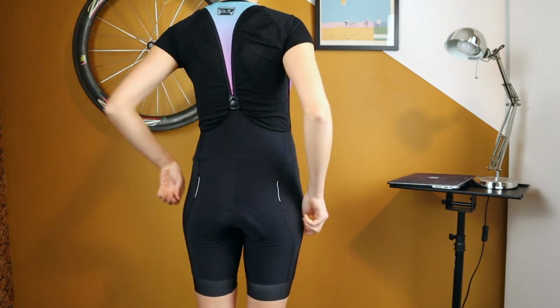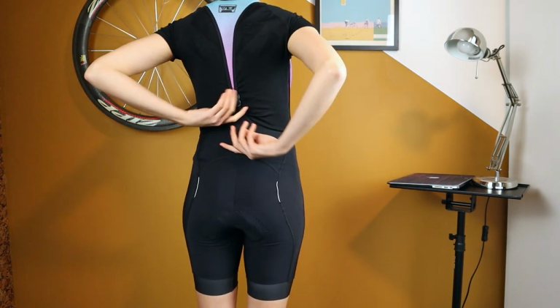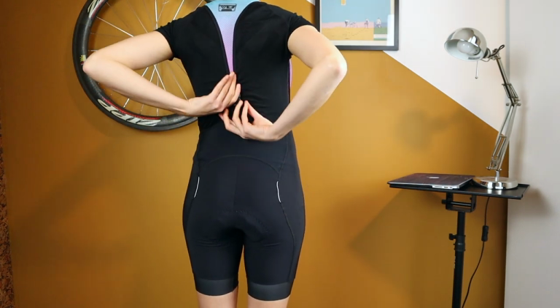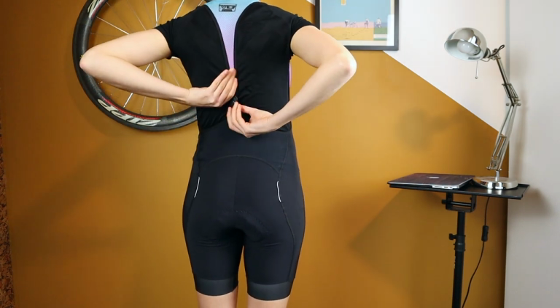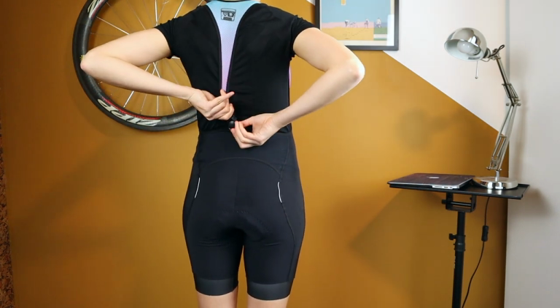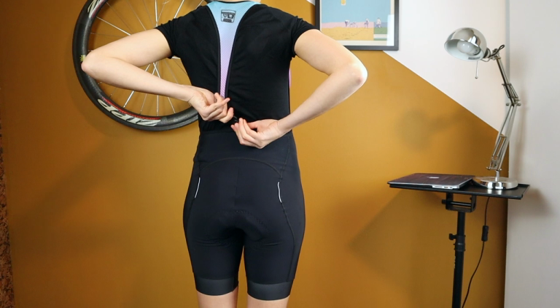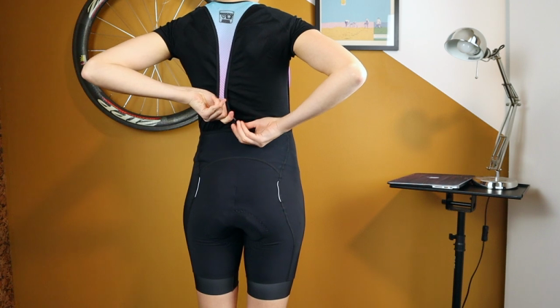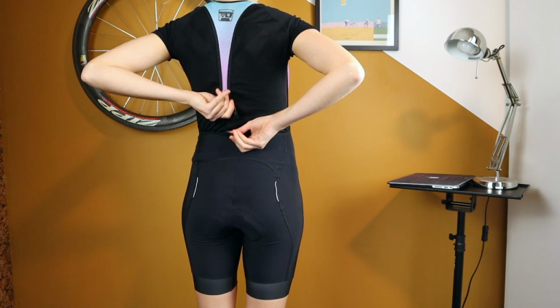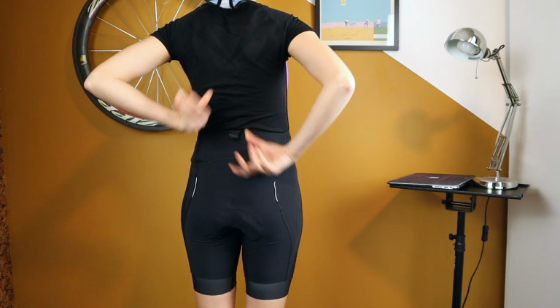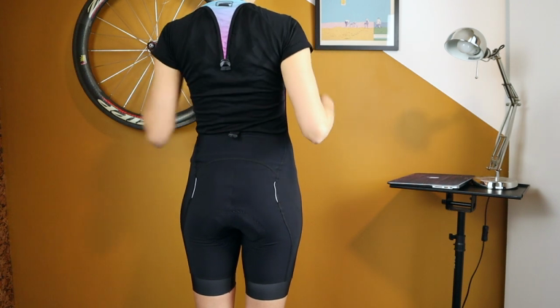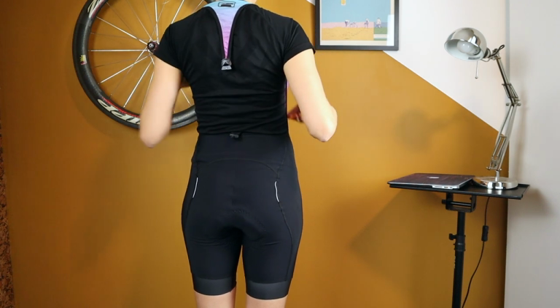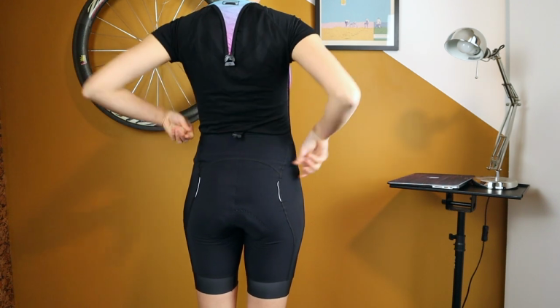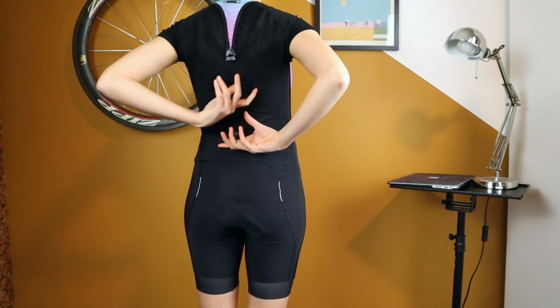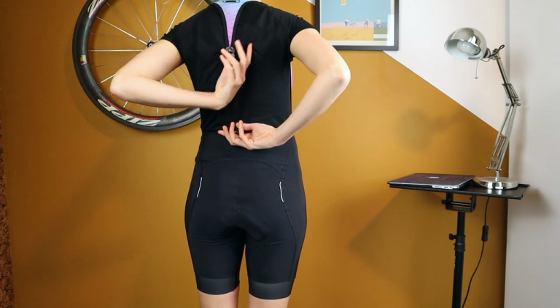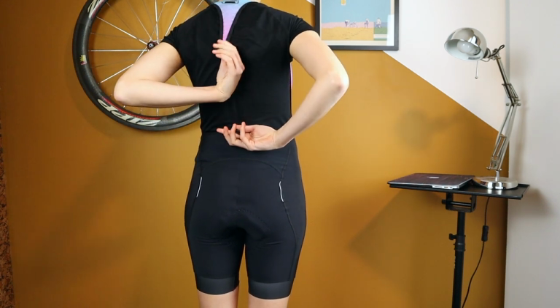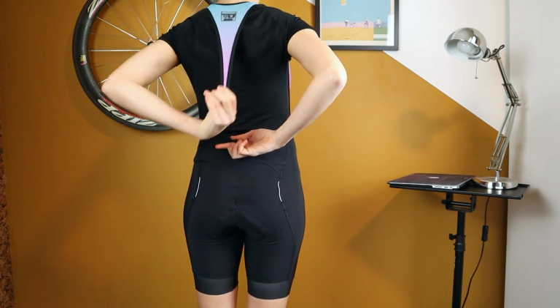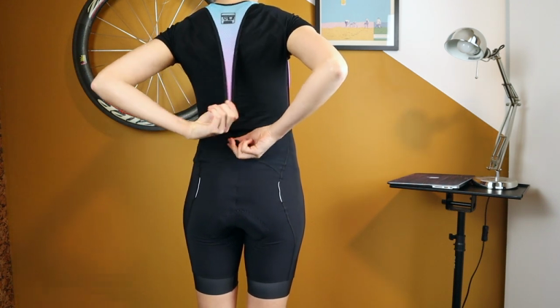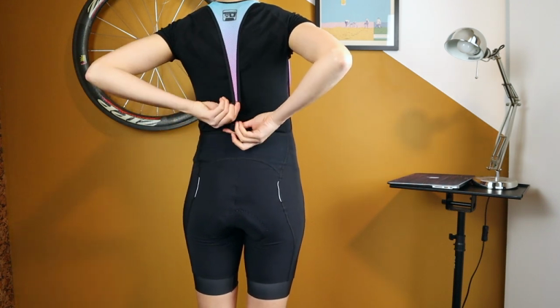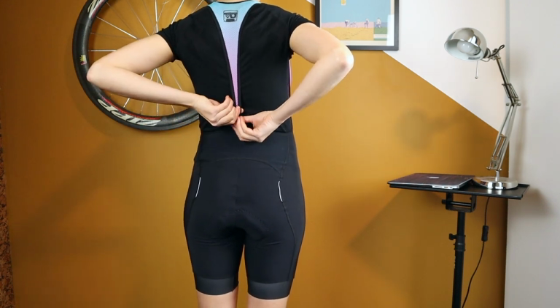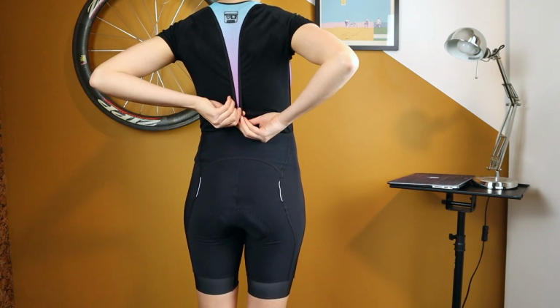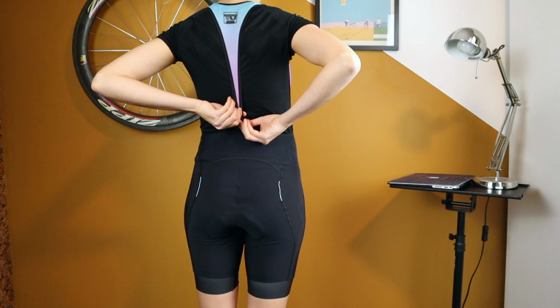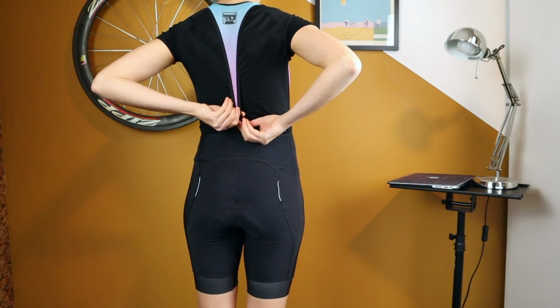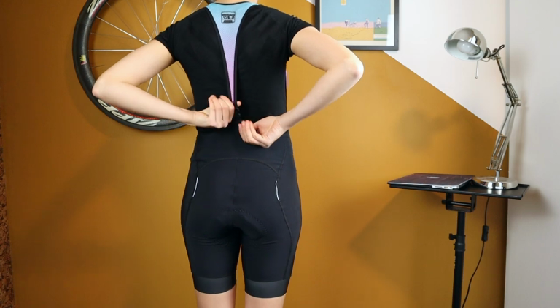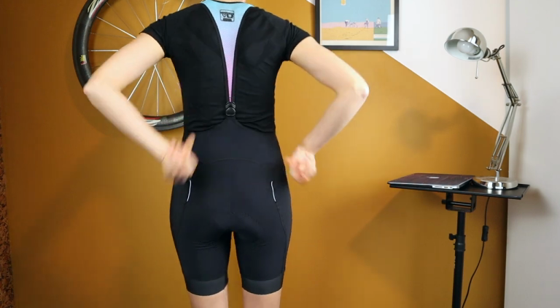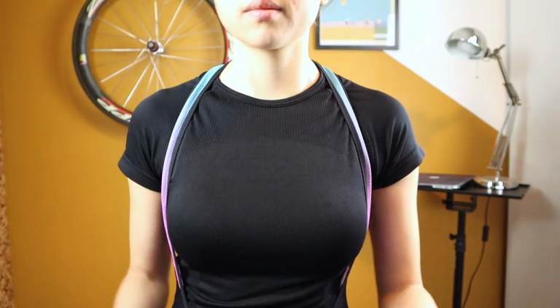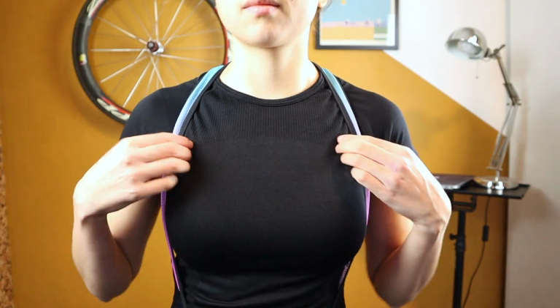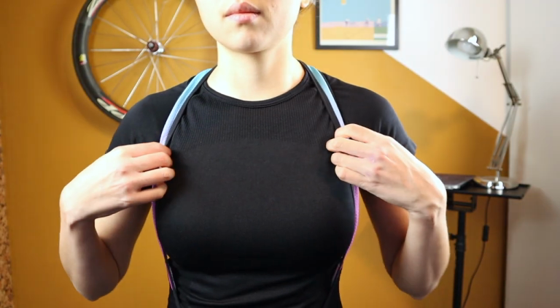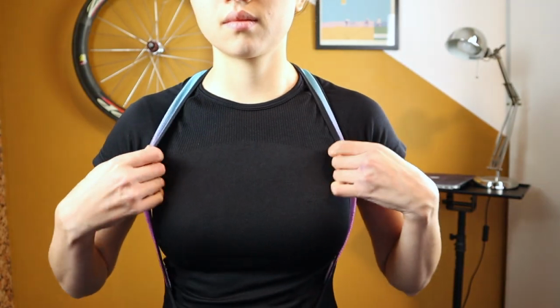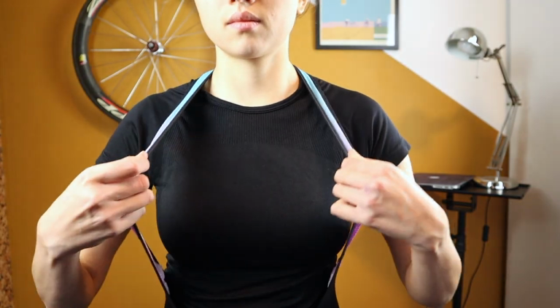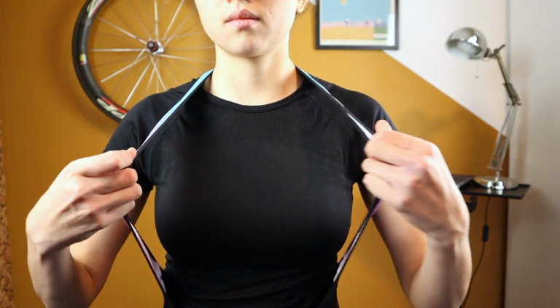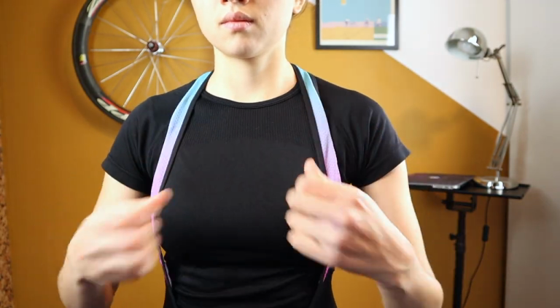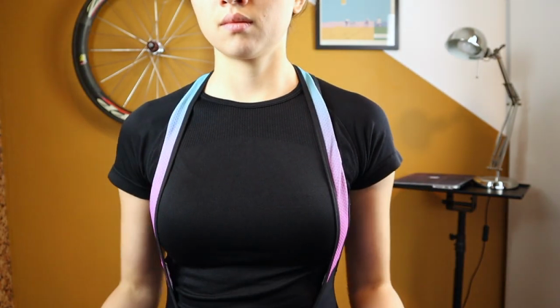It has a magnetic hook to remove the bib shorts for nature breaks without having to take off your jersey, and the straps go again from the back all the way to the front.